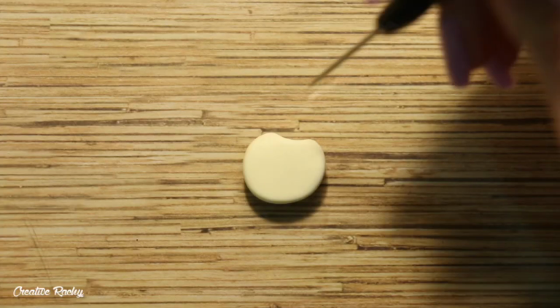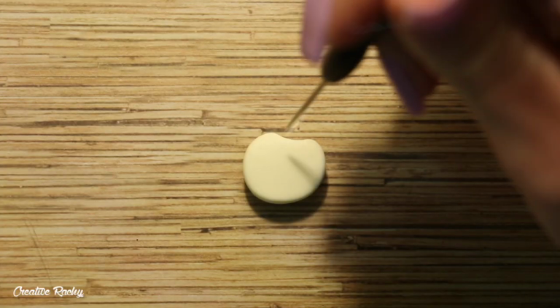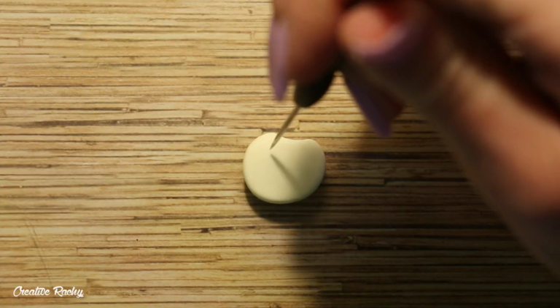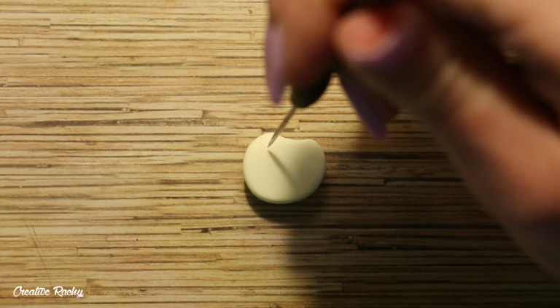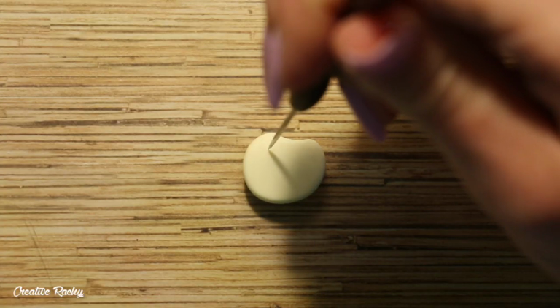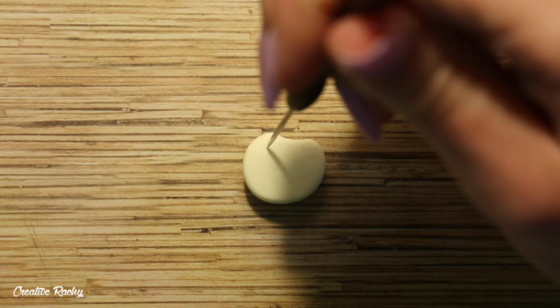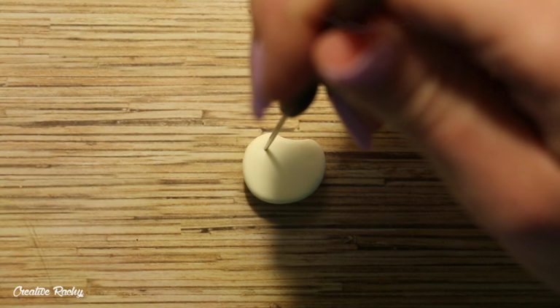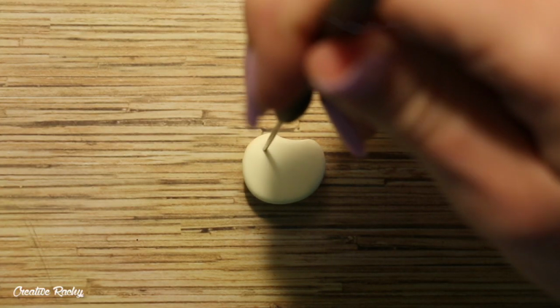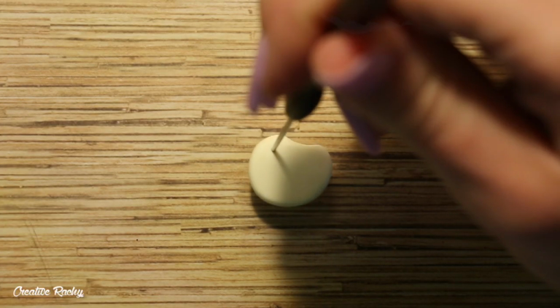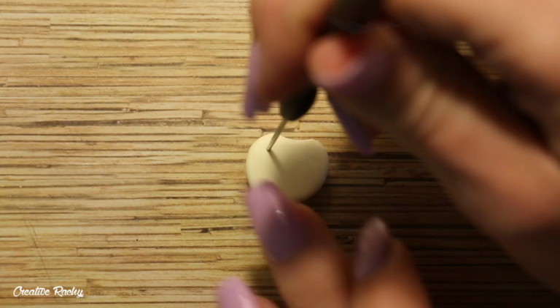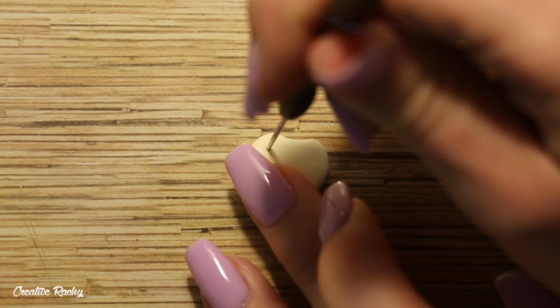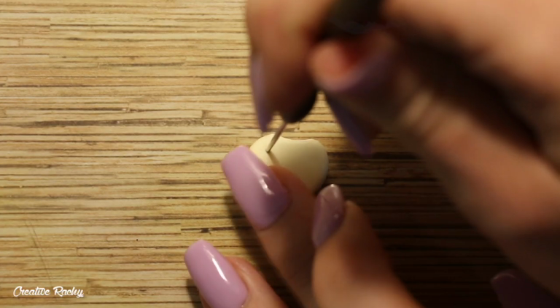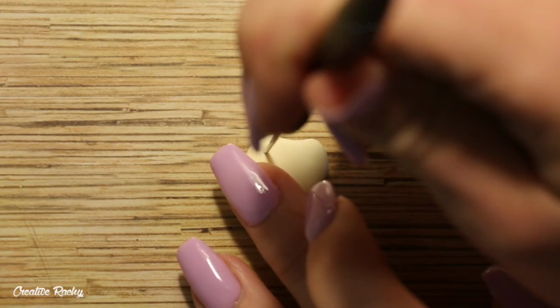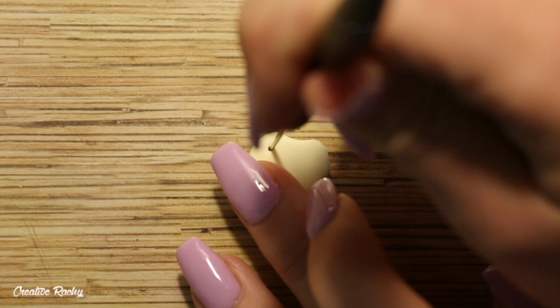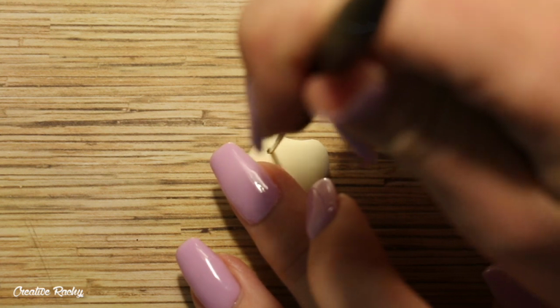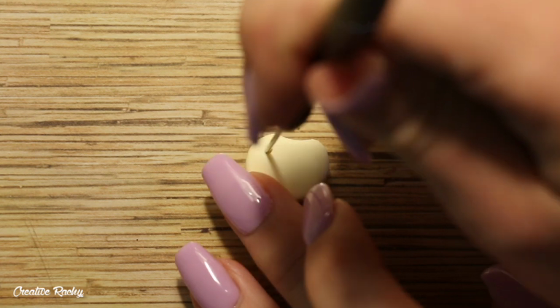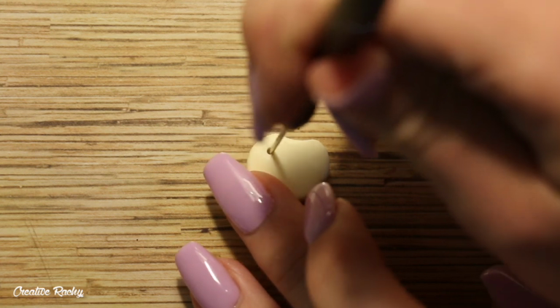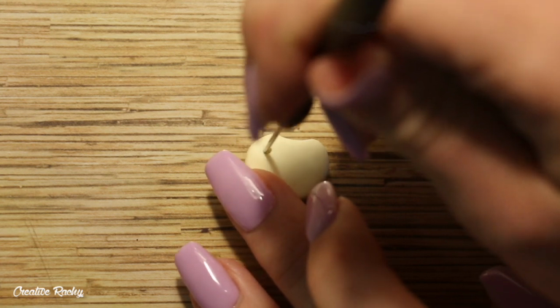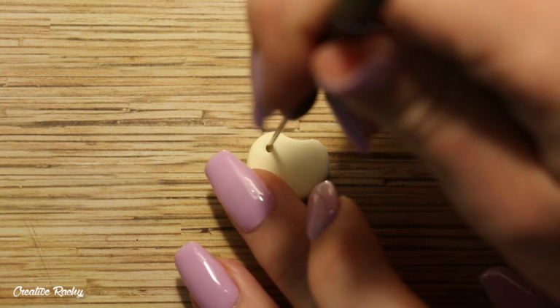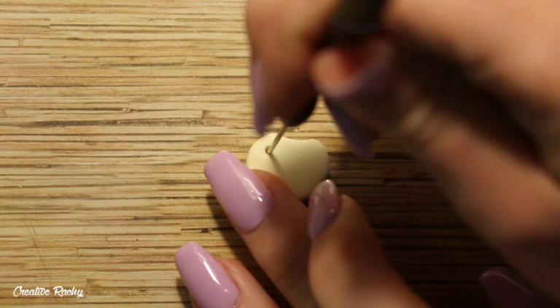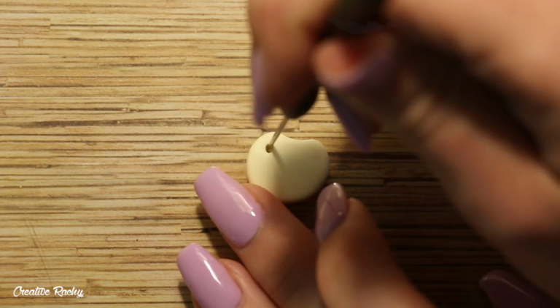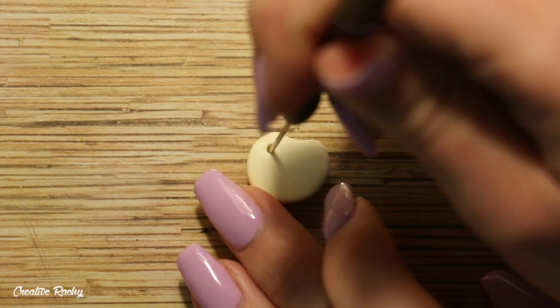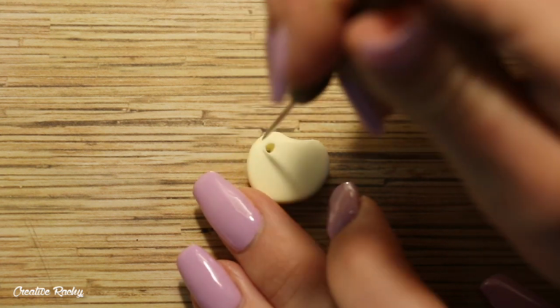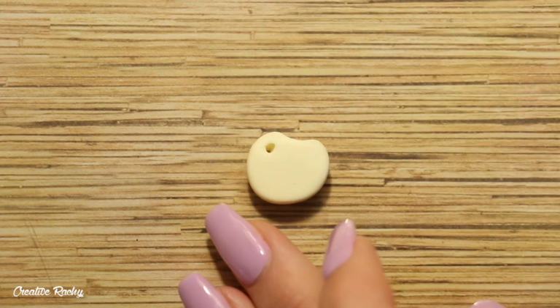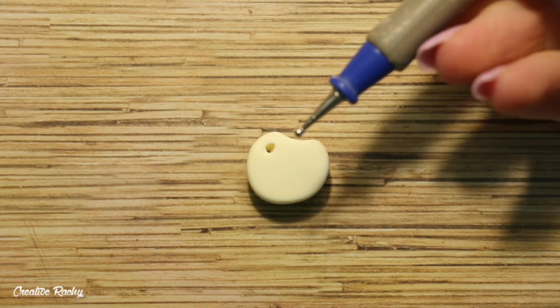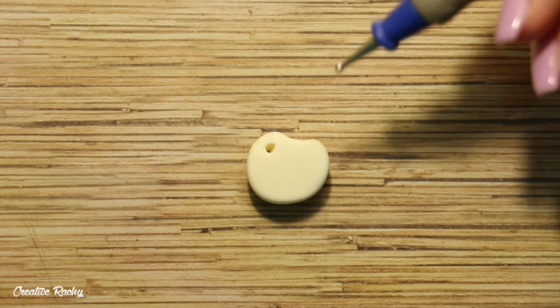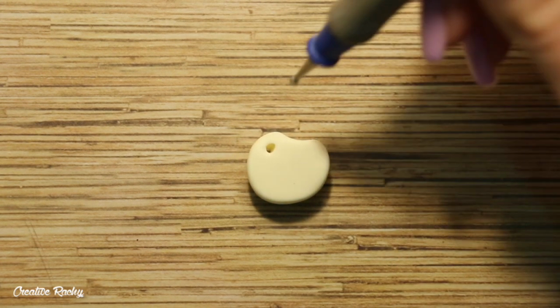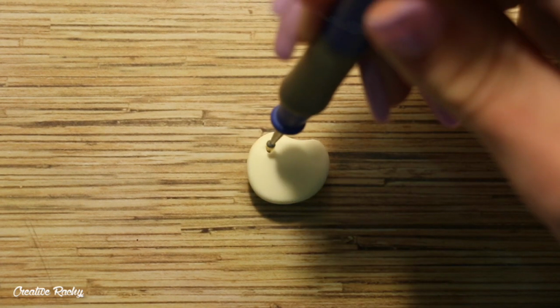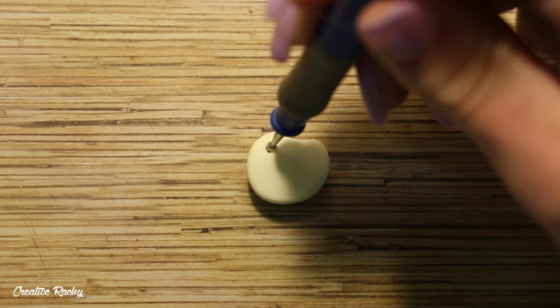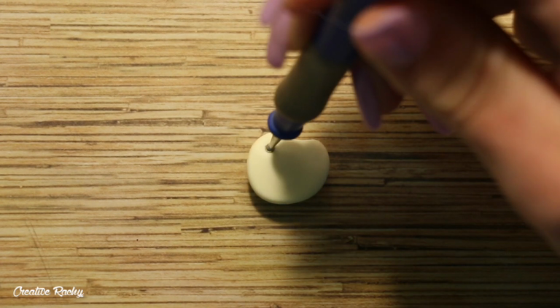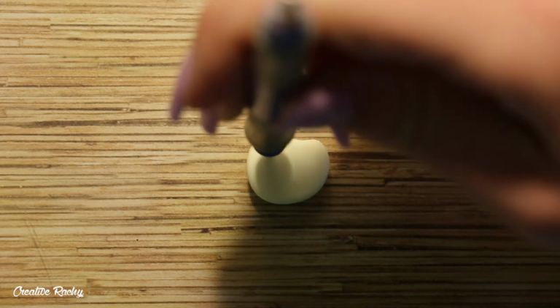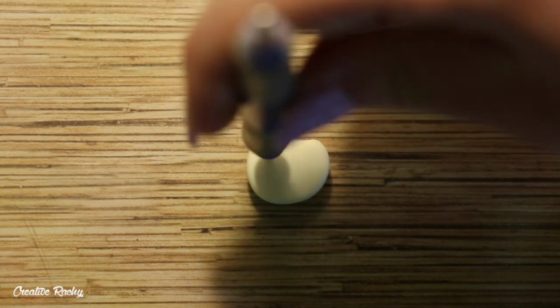Next use a needle tool to create the hole in the paint palette and then you can use one of your larger tools to make it slightly bigger. Don't forget to also make sure that the back of the charm is neat as well.